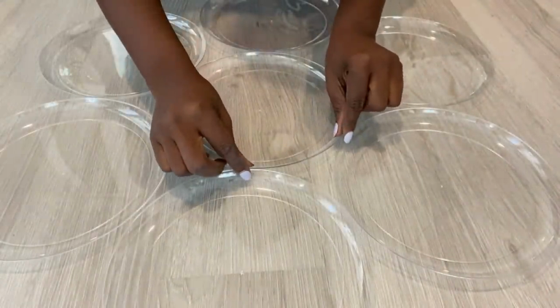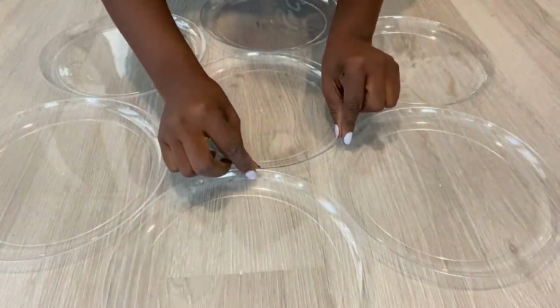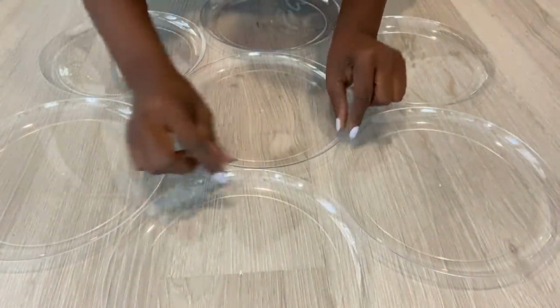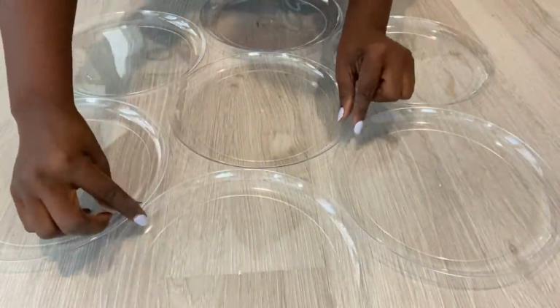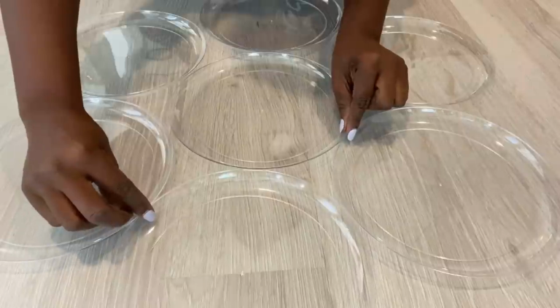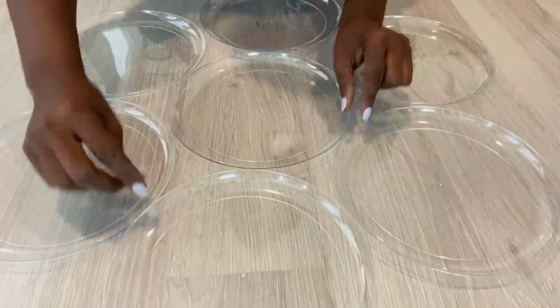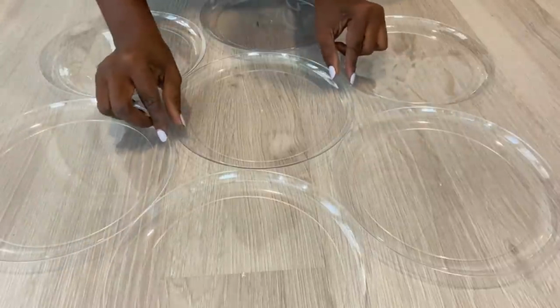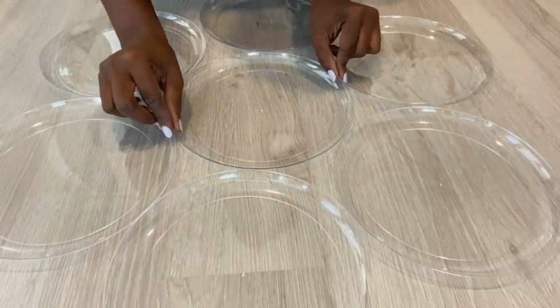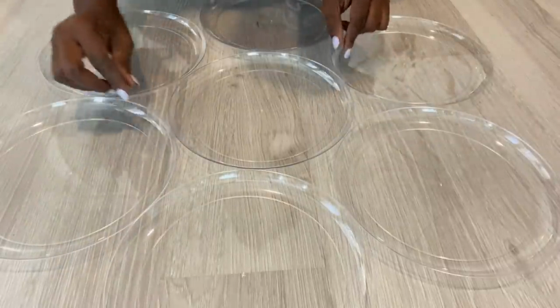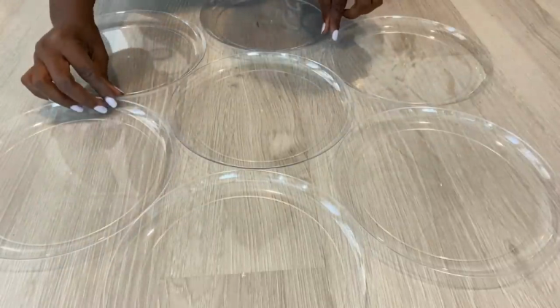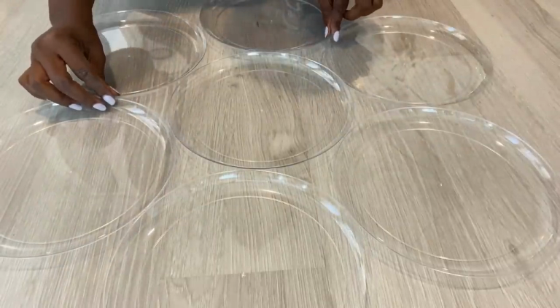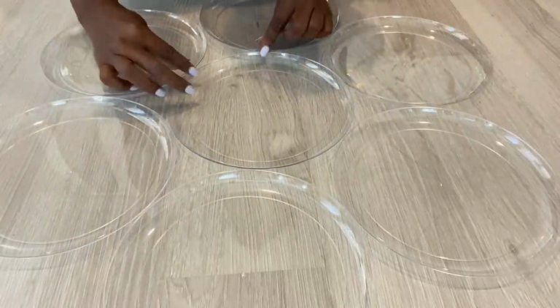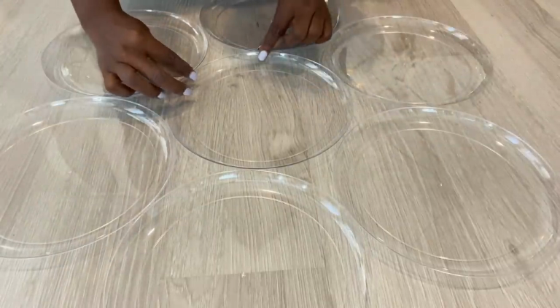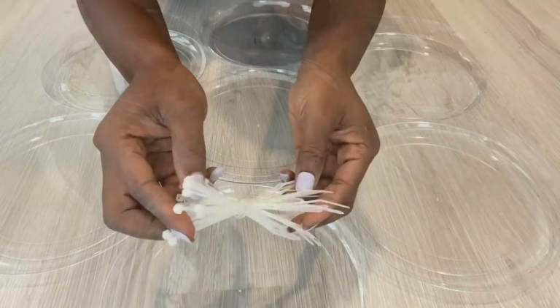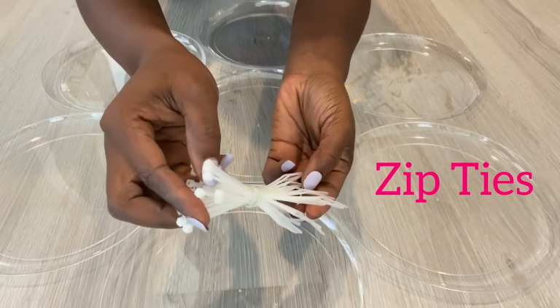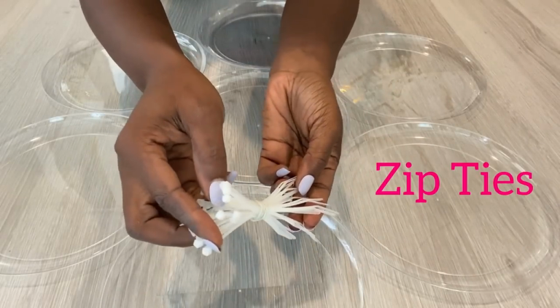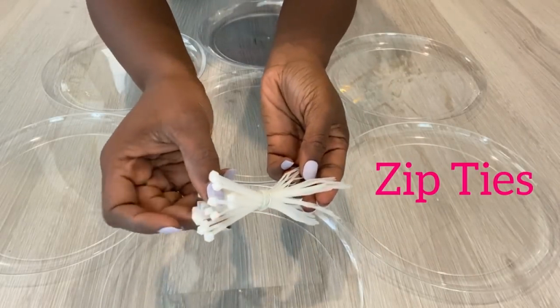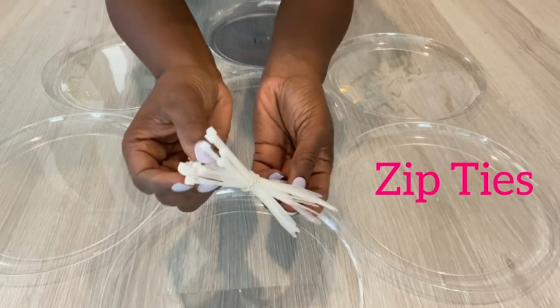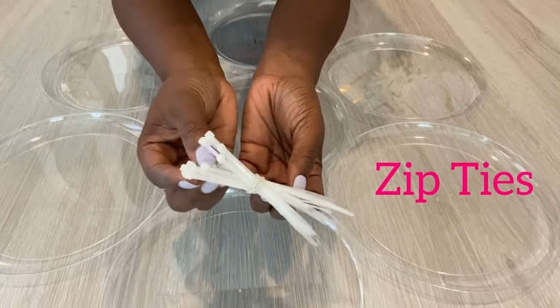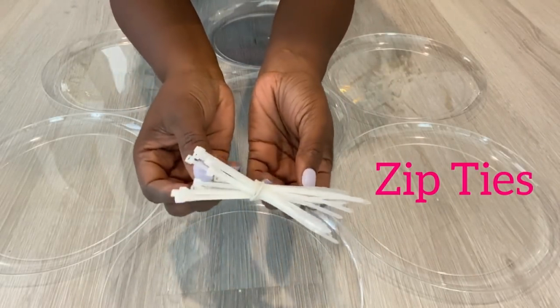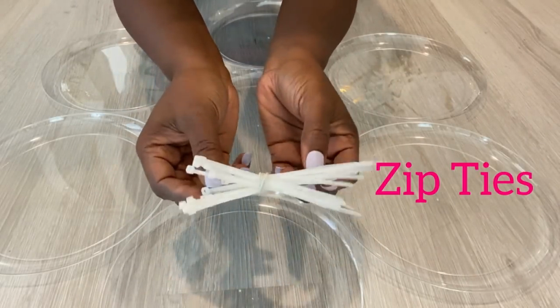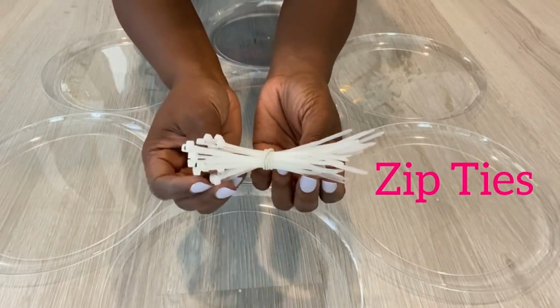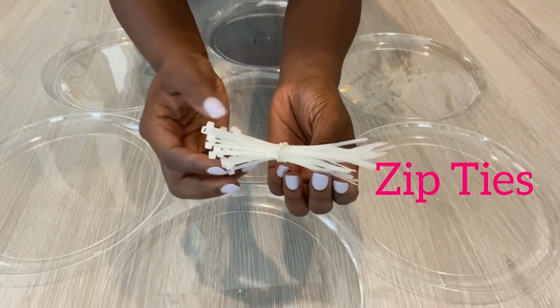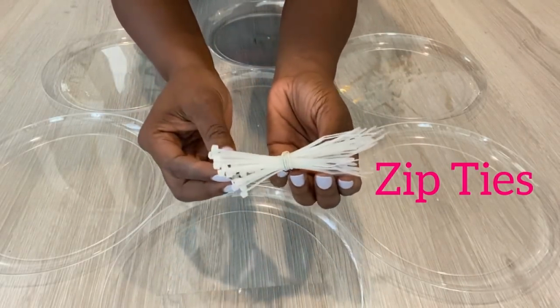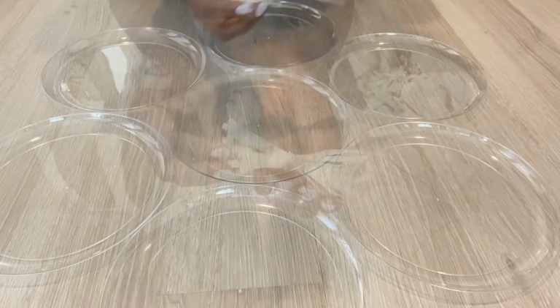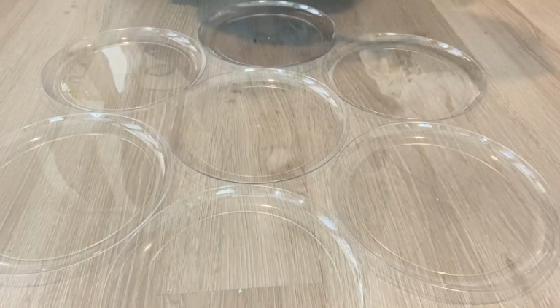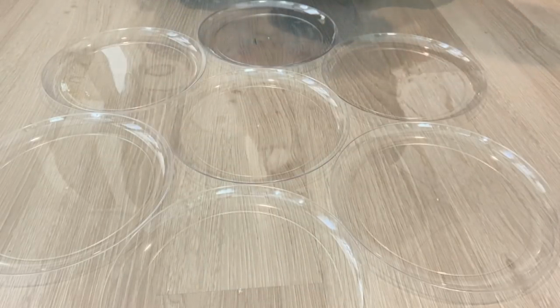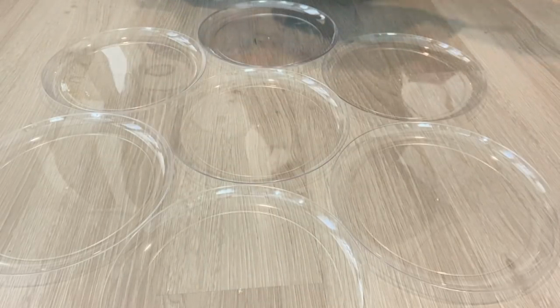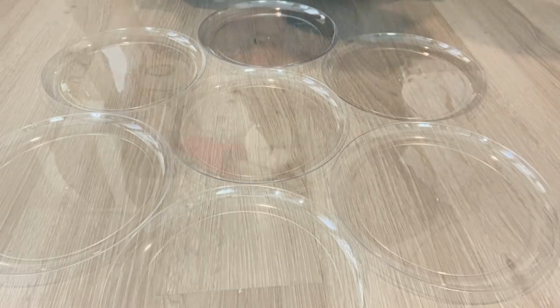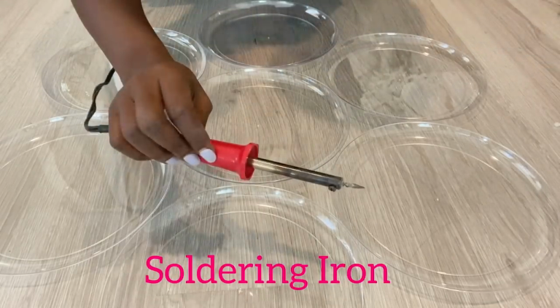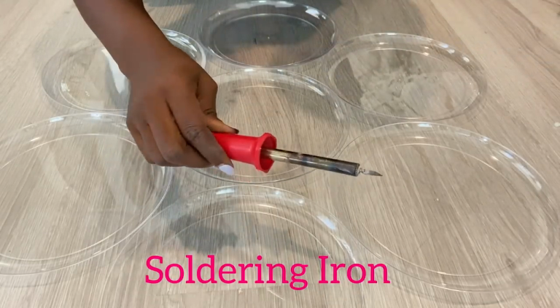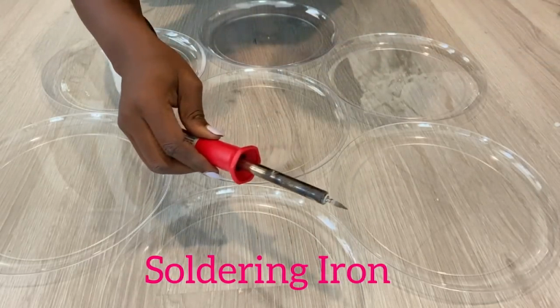I'm going to be holding all the plates together with zip ties. I'll pass the zip ties through holes that I'll be making on the plates using a soldering iron.